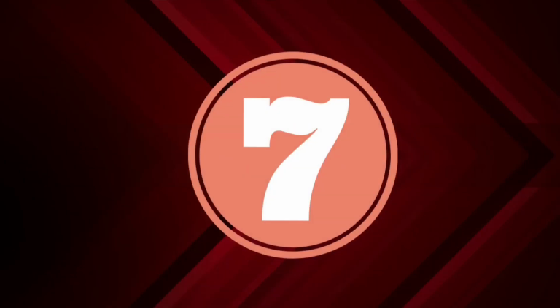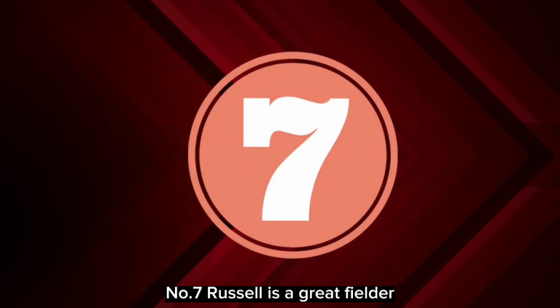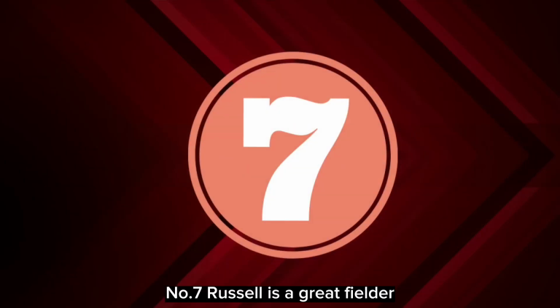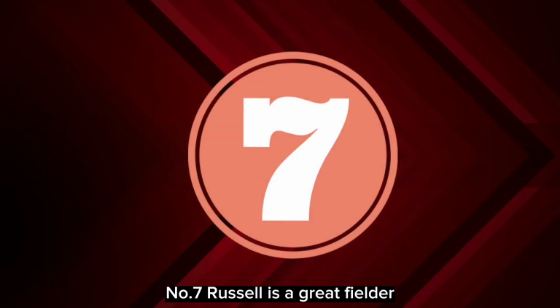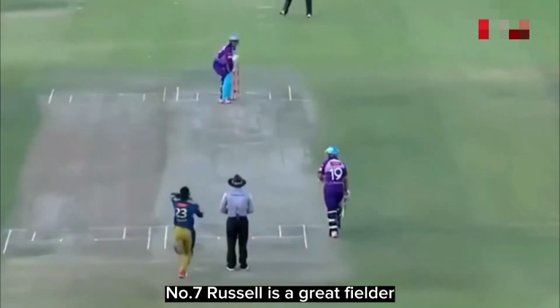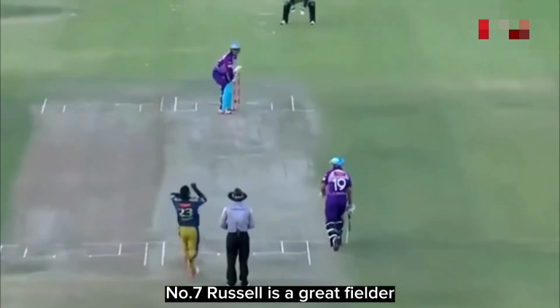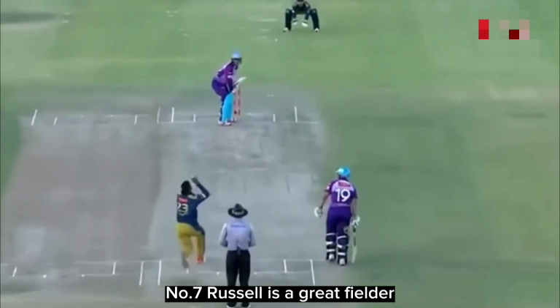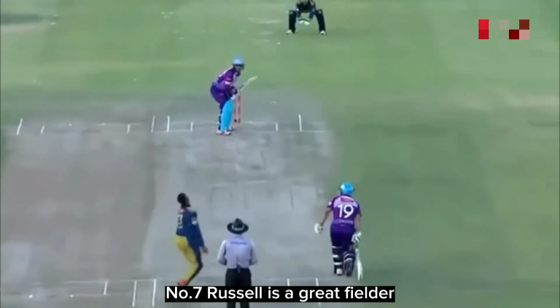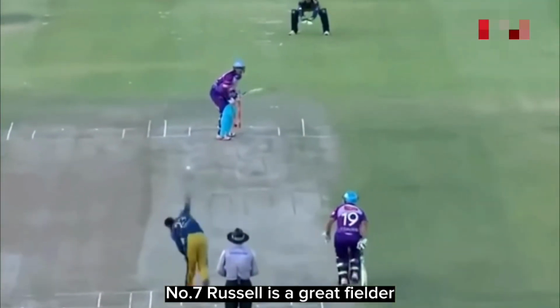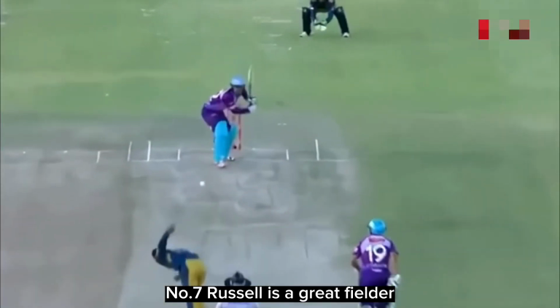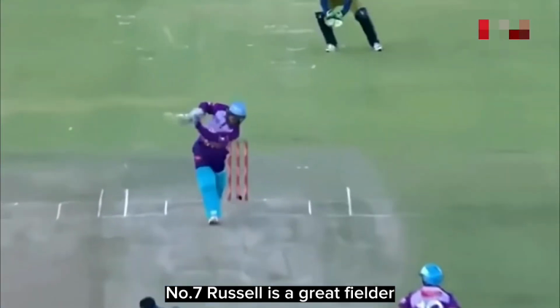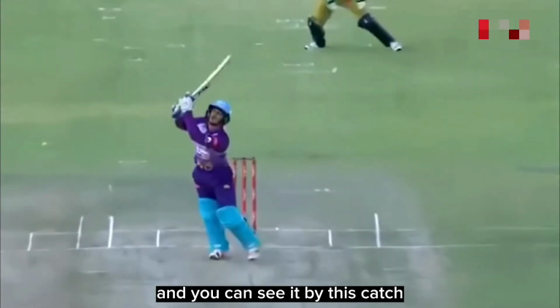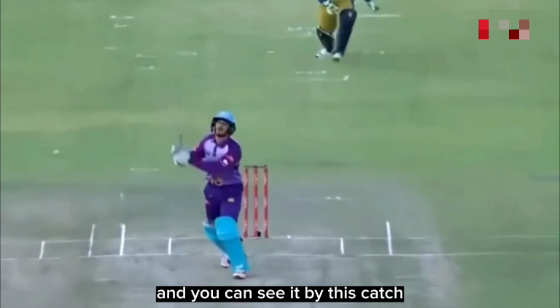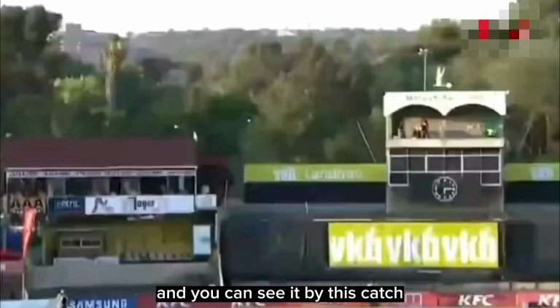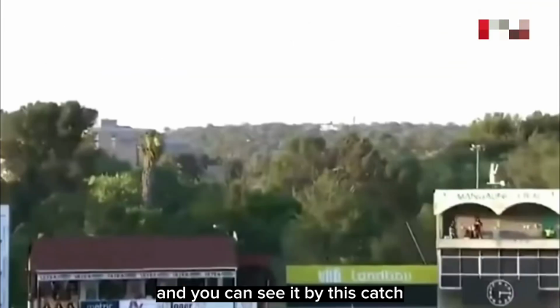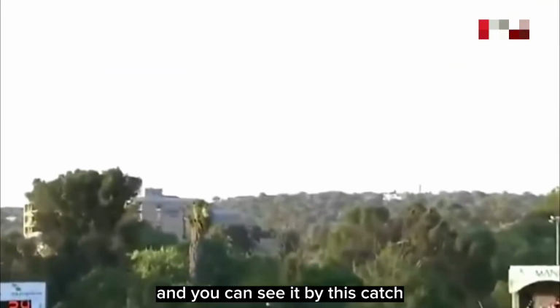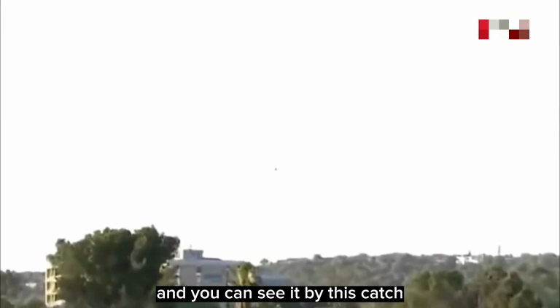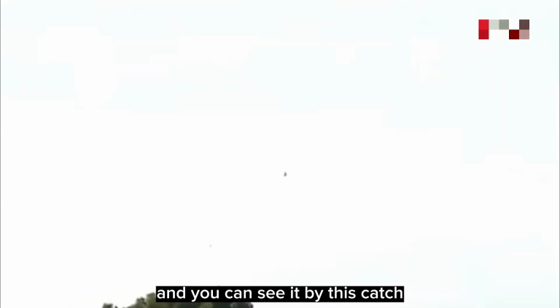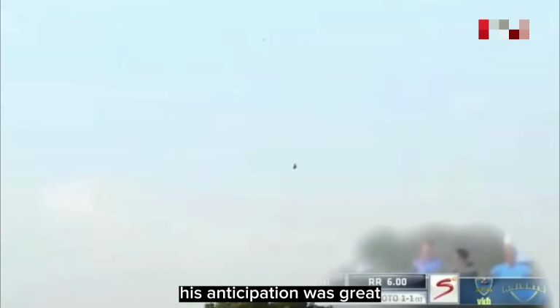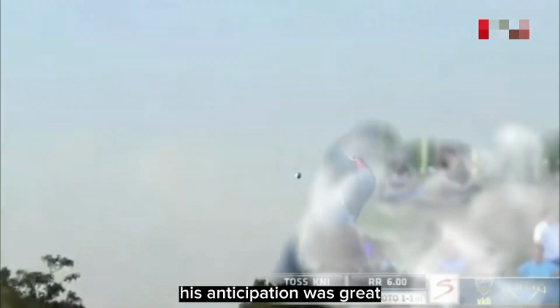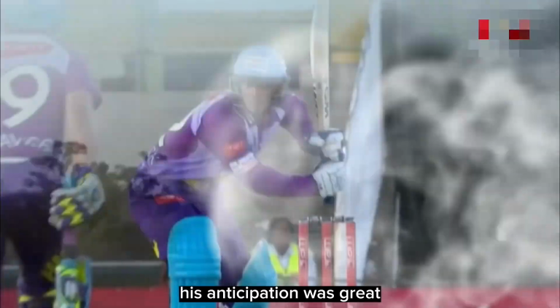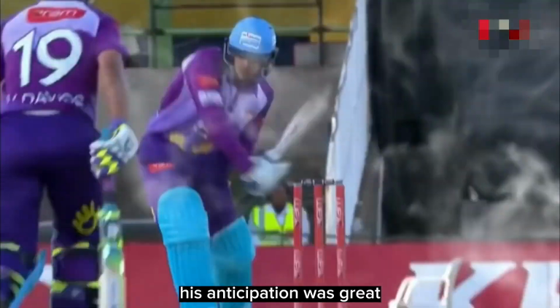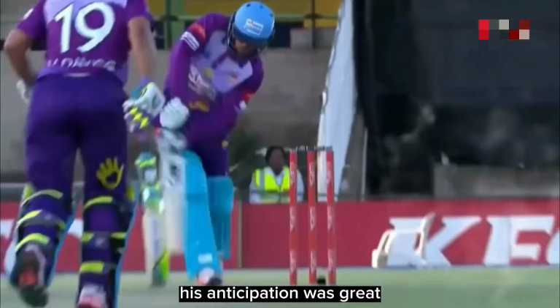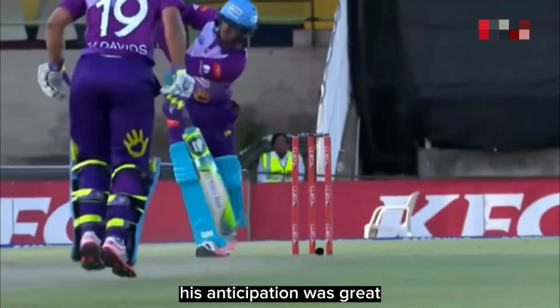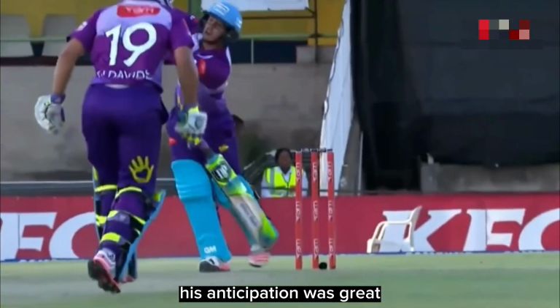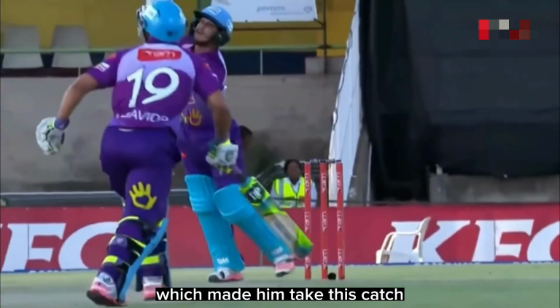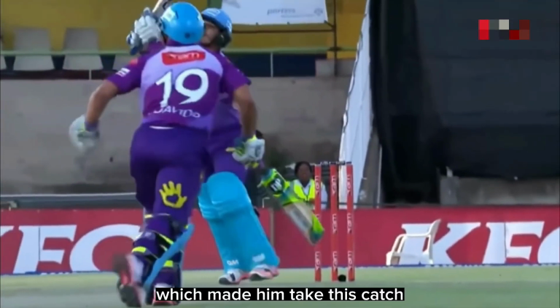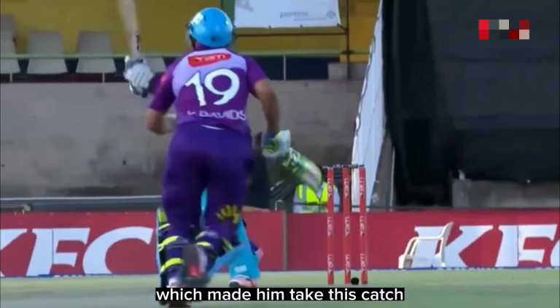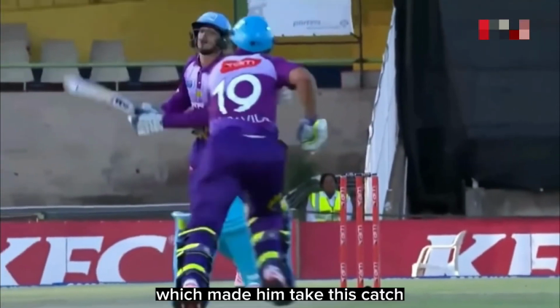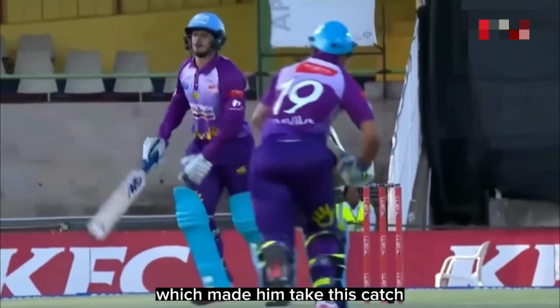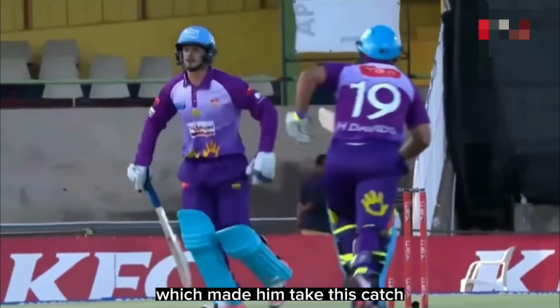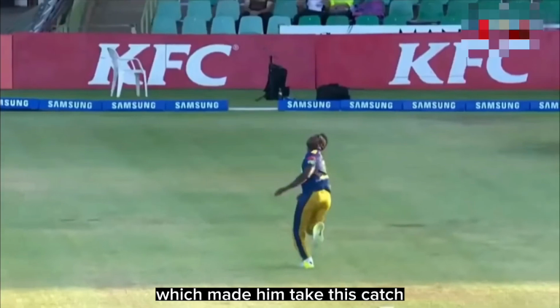Number 7: Russell is a great fielder and you can see it by this catch. His anticipation was great, which made him take this catch.